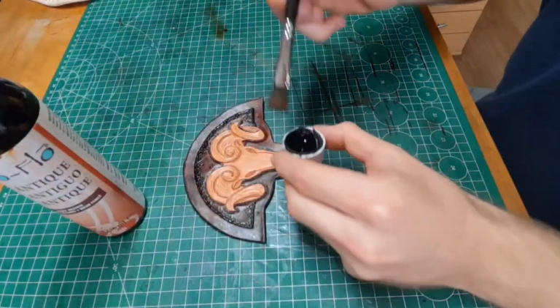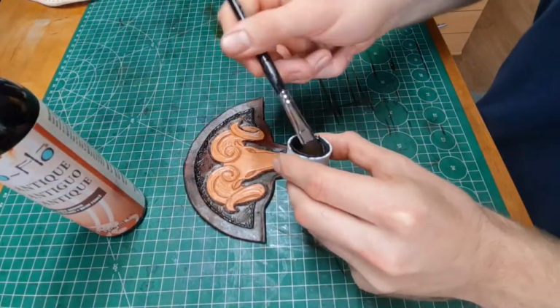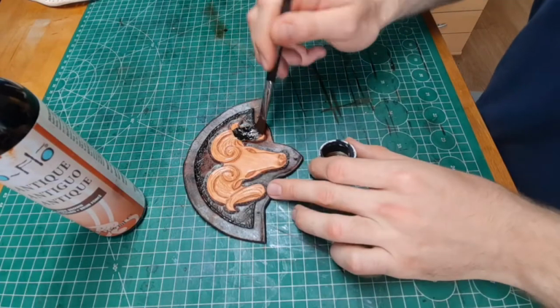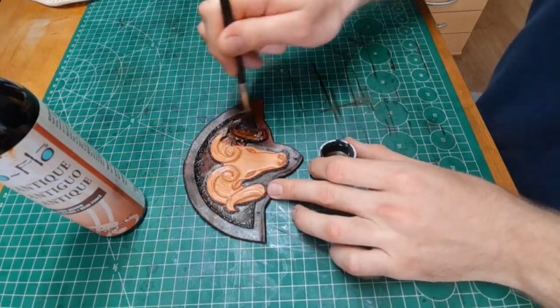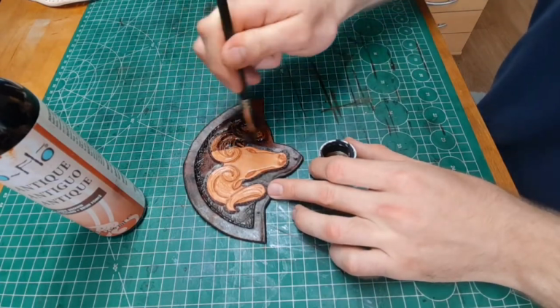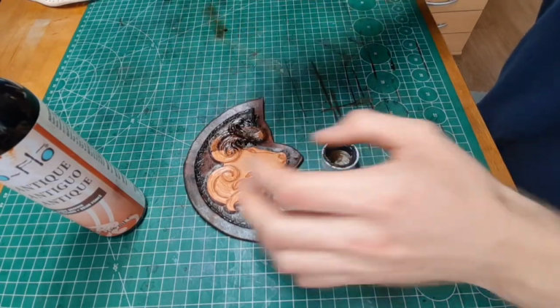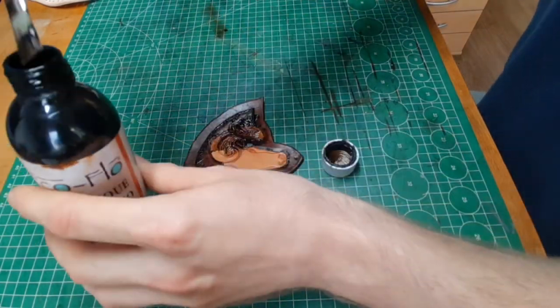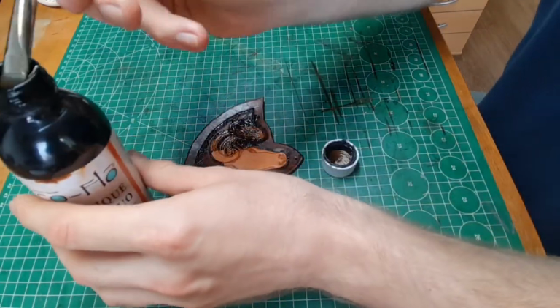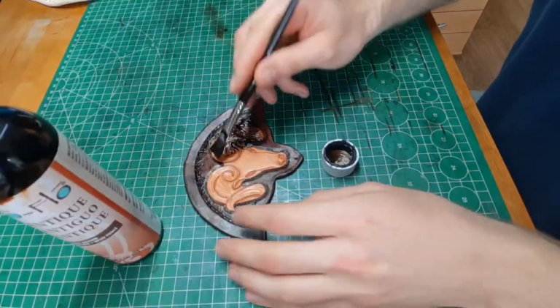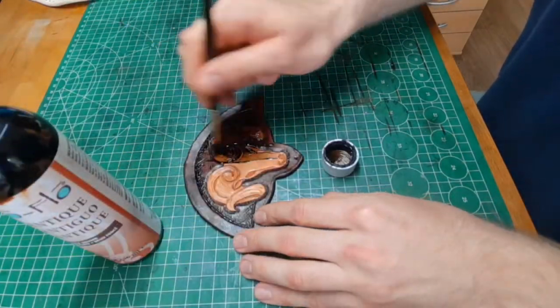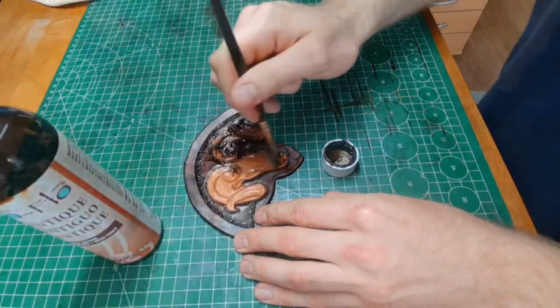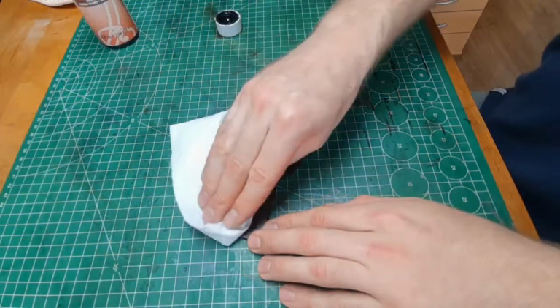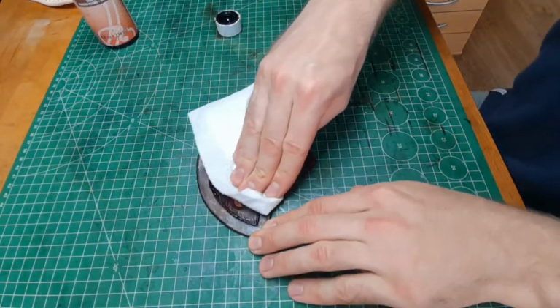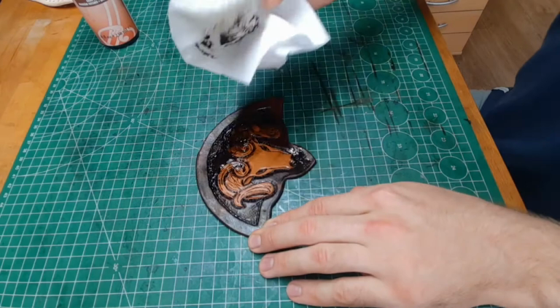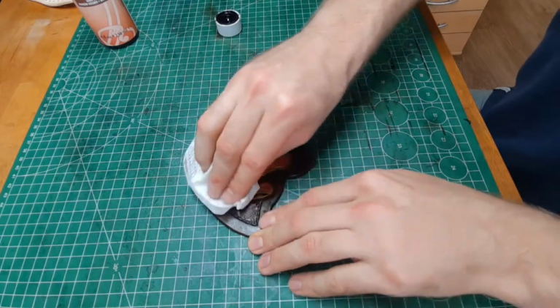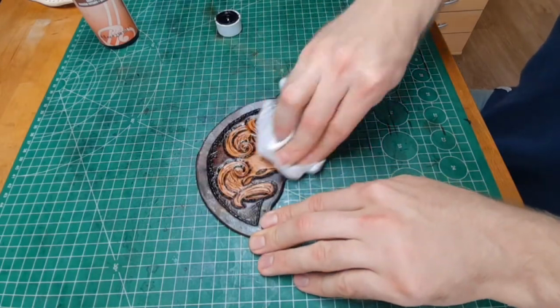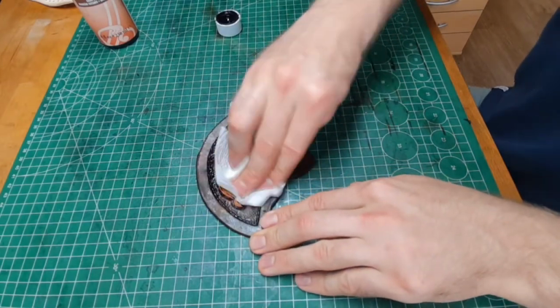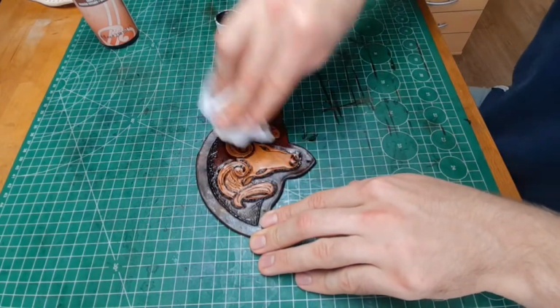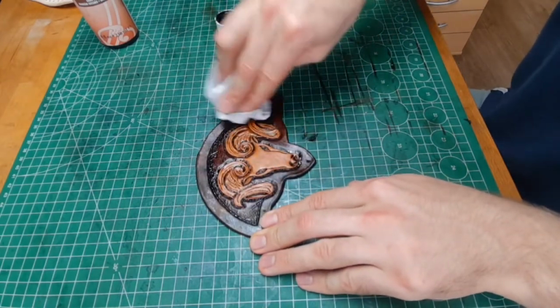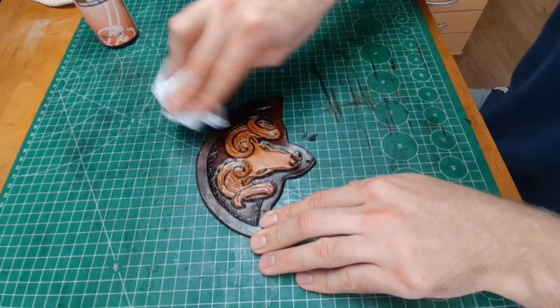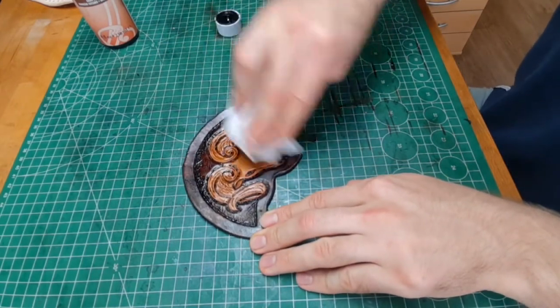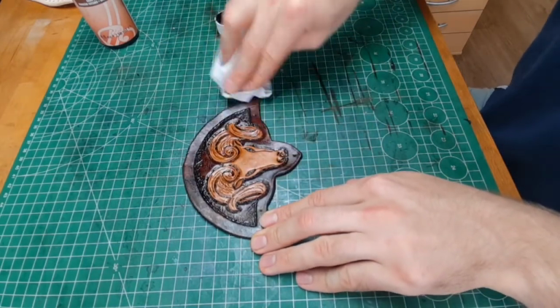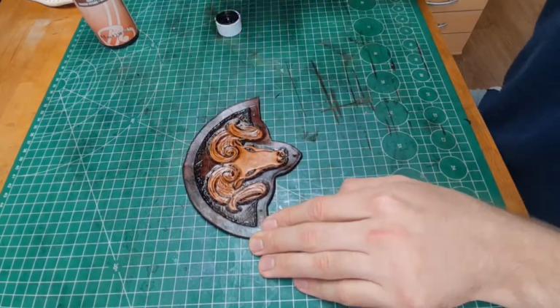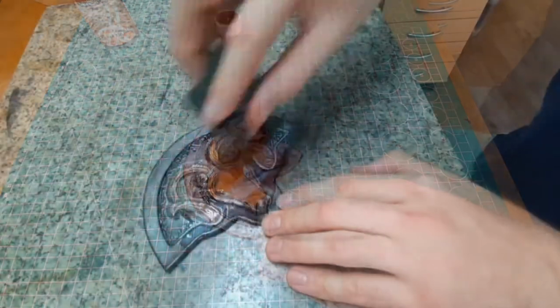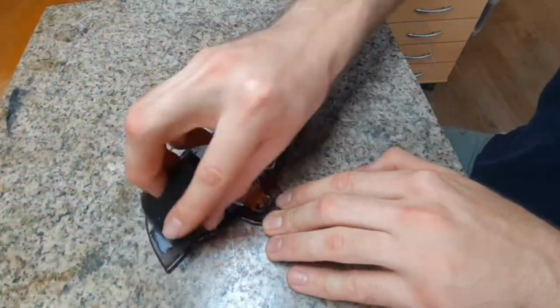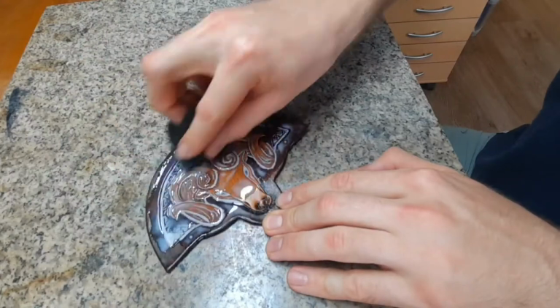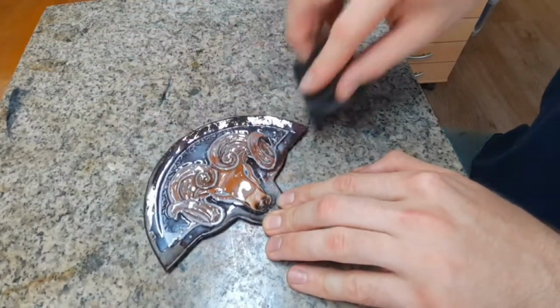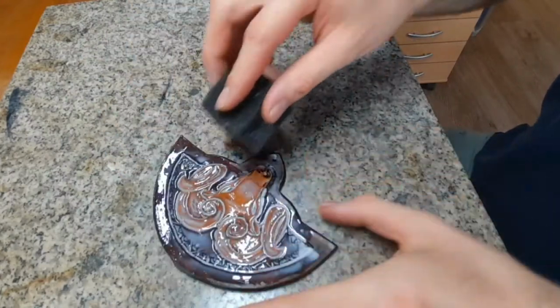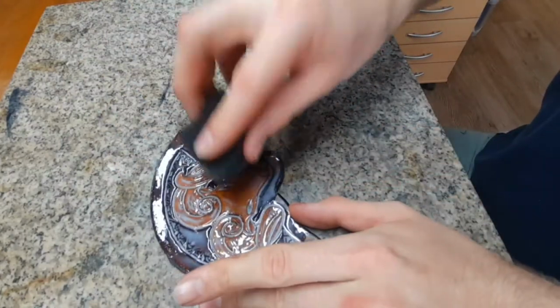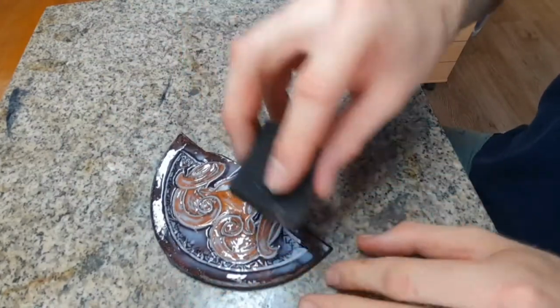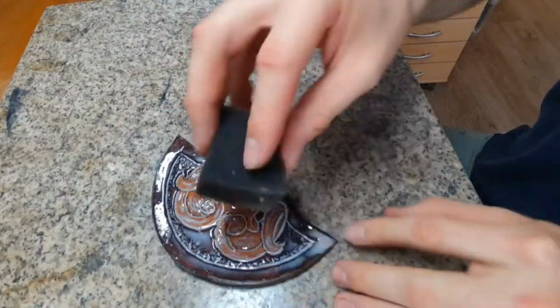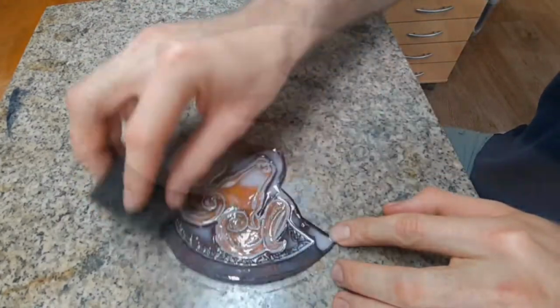When everything is completely dry, I put on the antique gel and wipe away all the excess with a paper towel. This way it will only stay in the deep cuts. To secure it I put on another coat of resist.